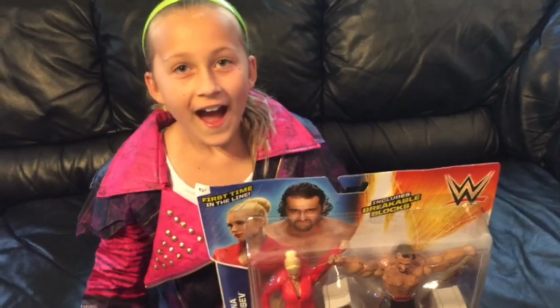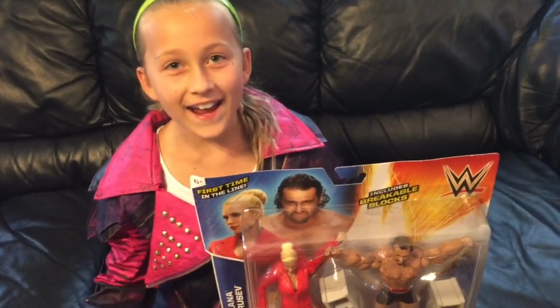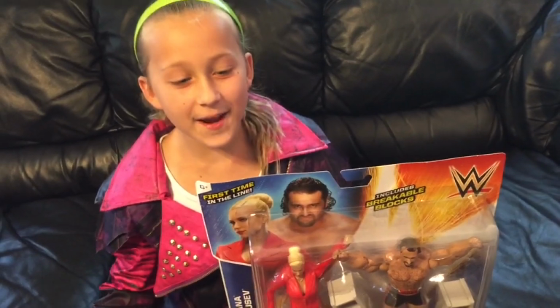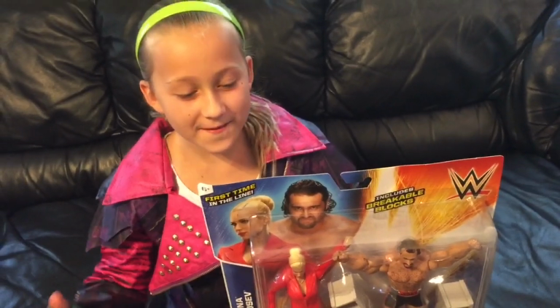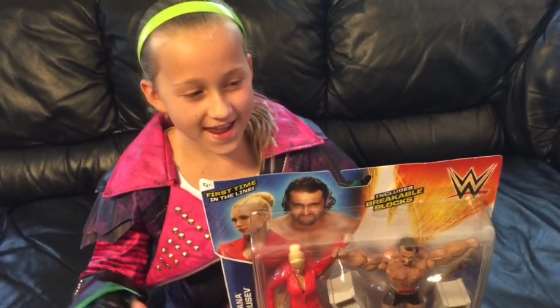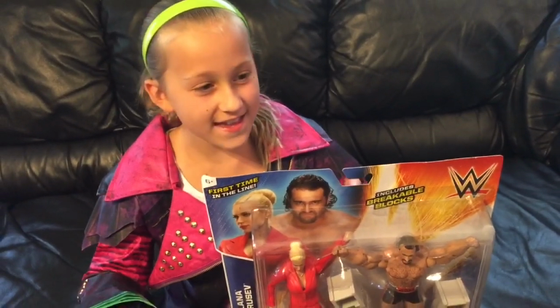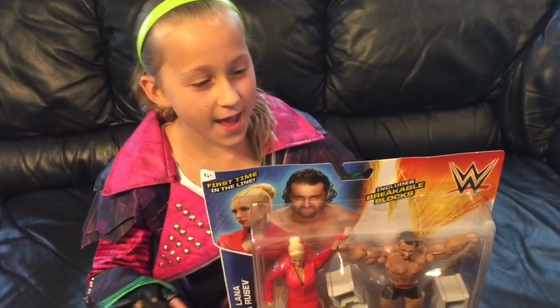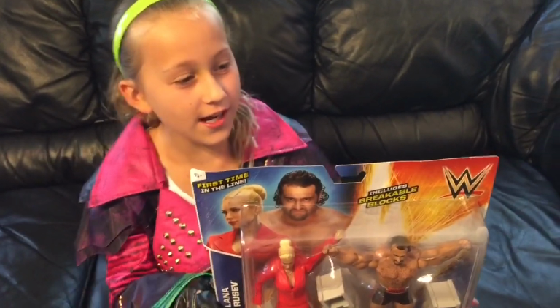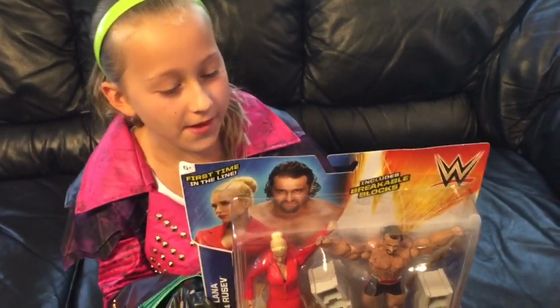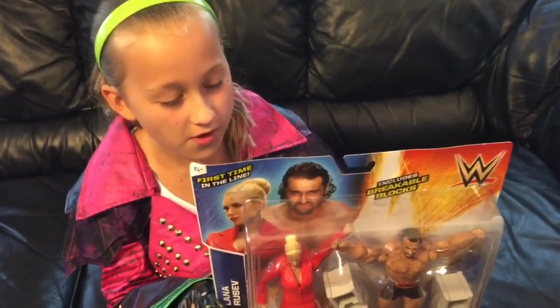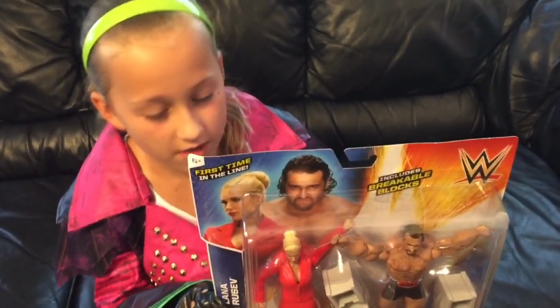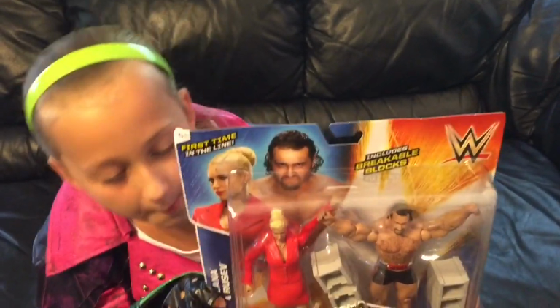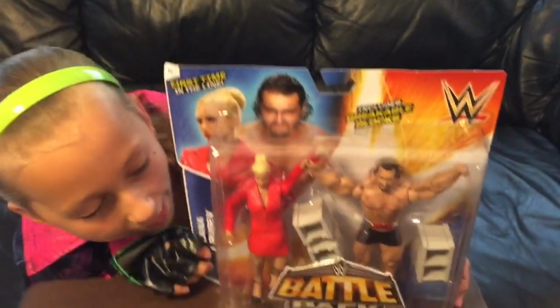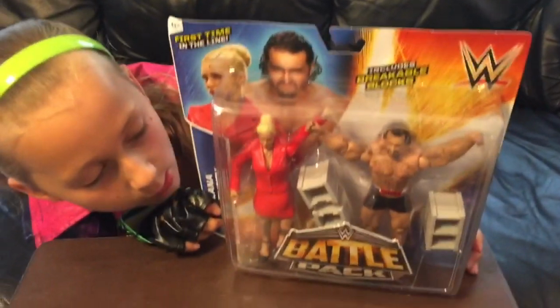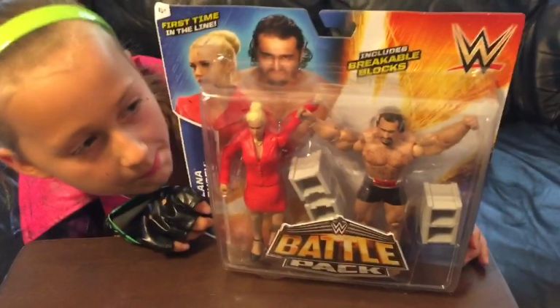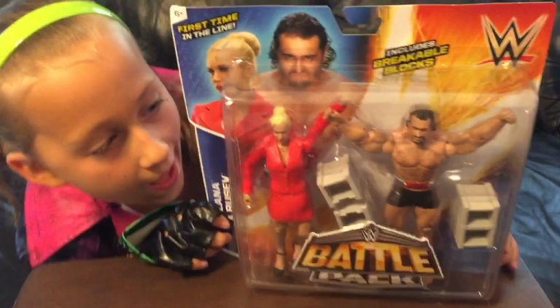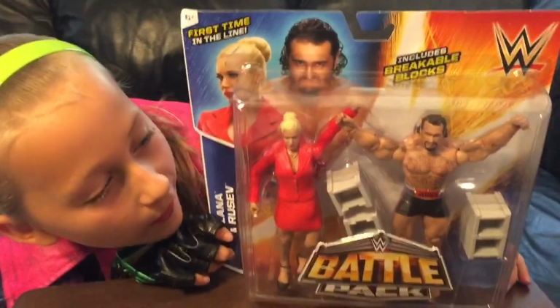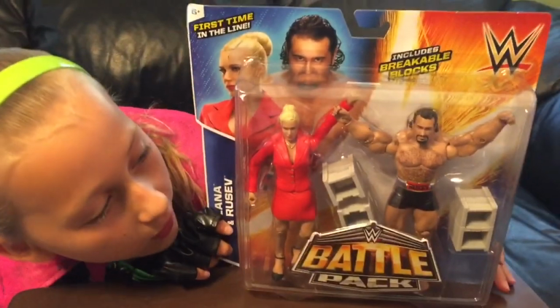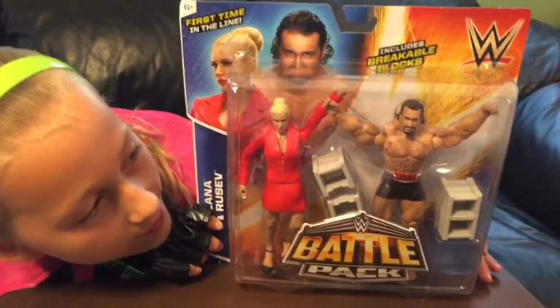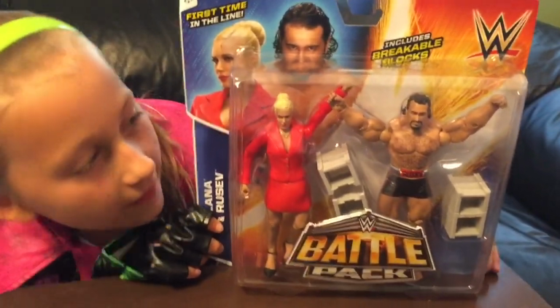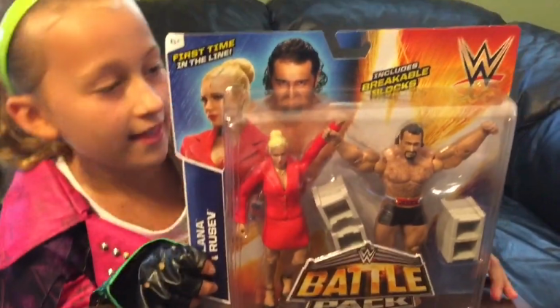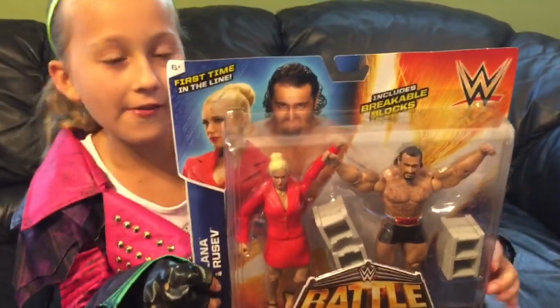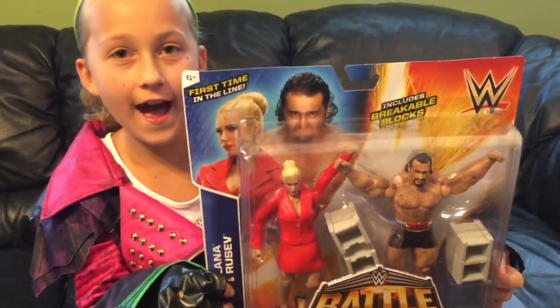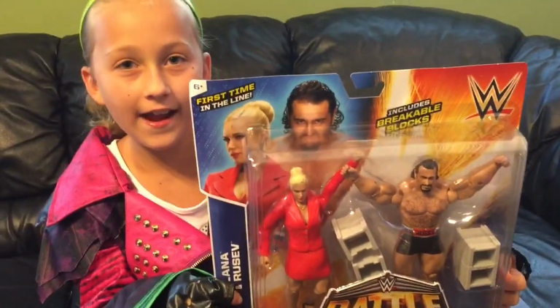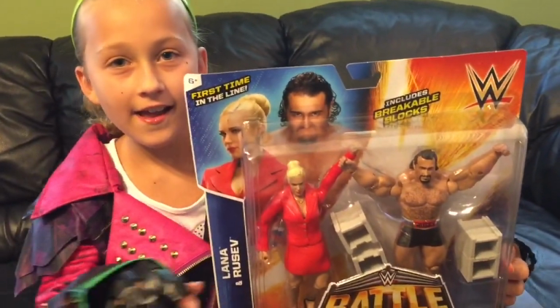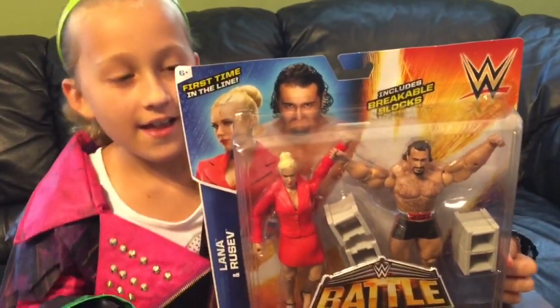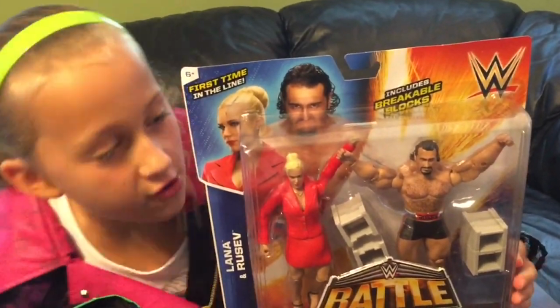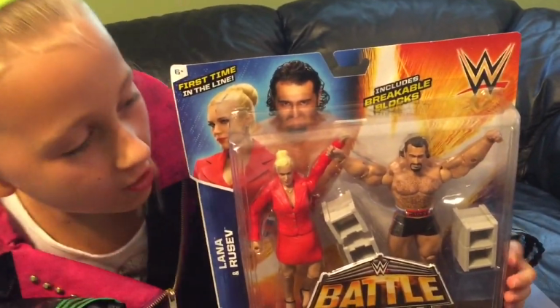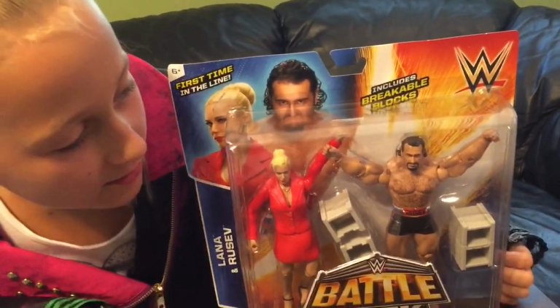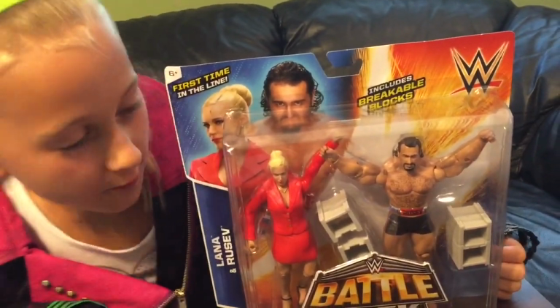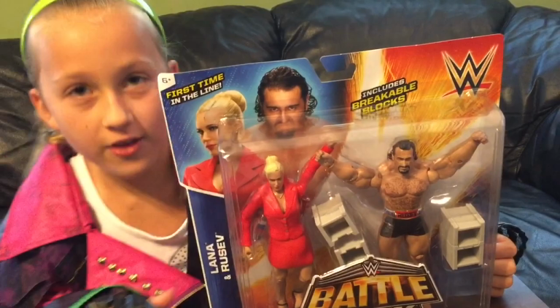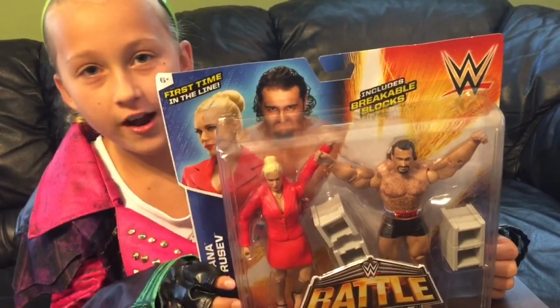Hi, it's Grimmat1, and today we're going to be reviewing this battle pack with Lana and that smelly guy. So, I just want to focus on Lana.